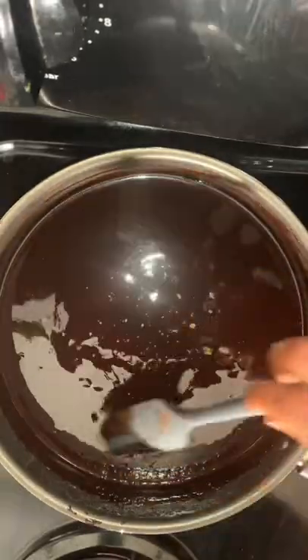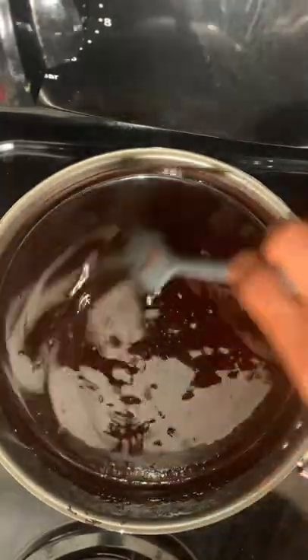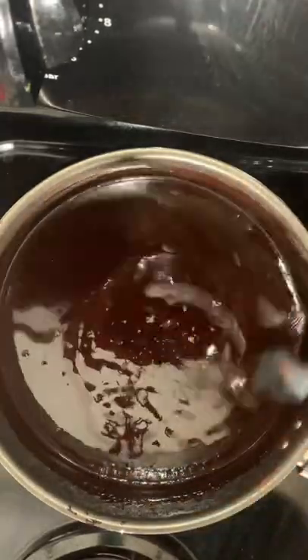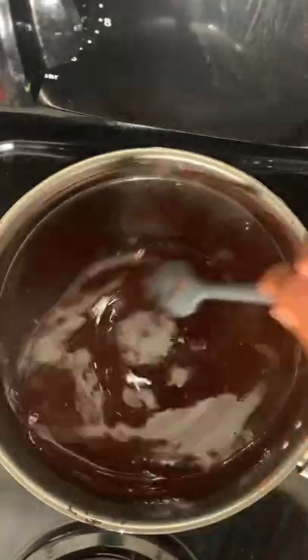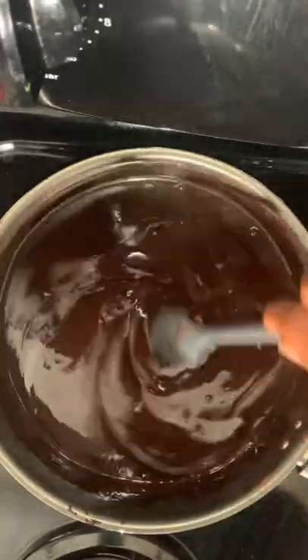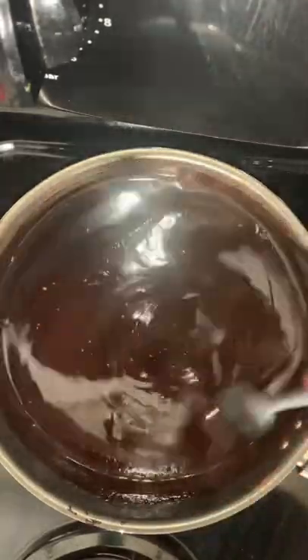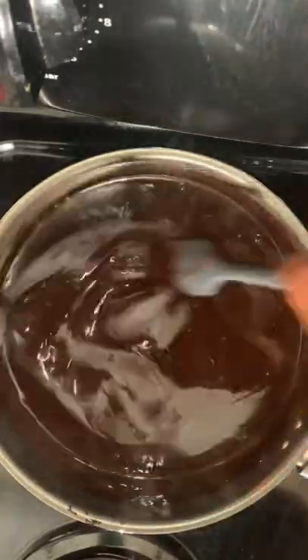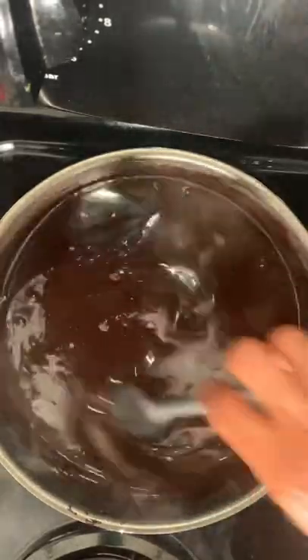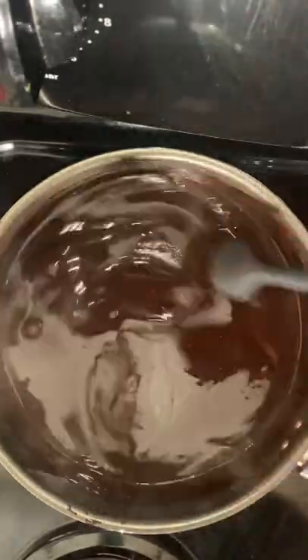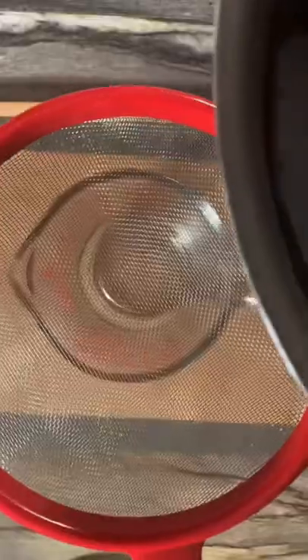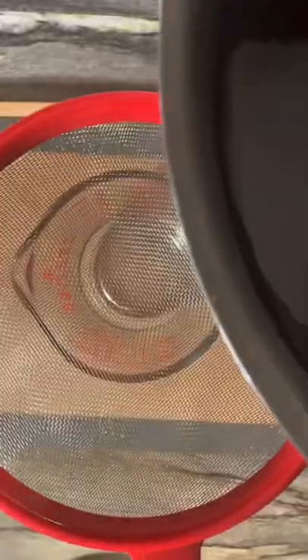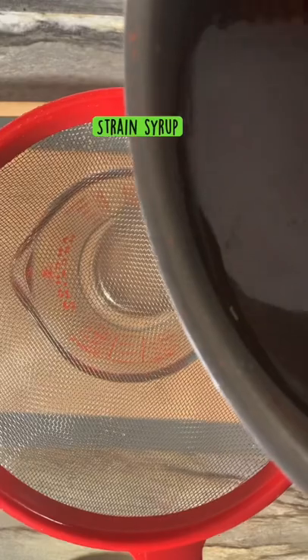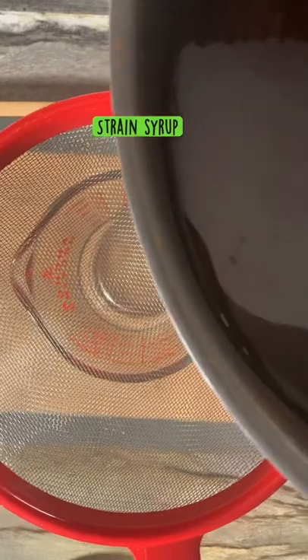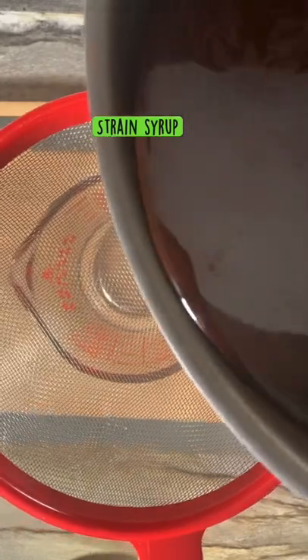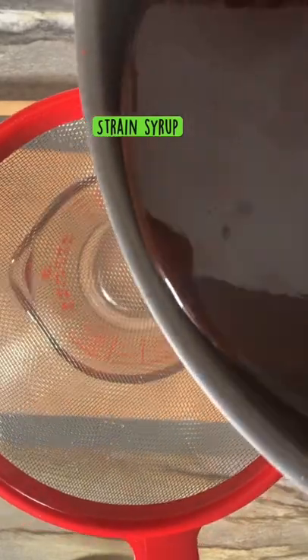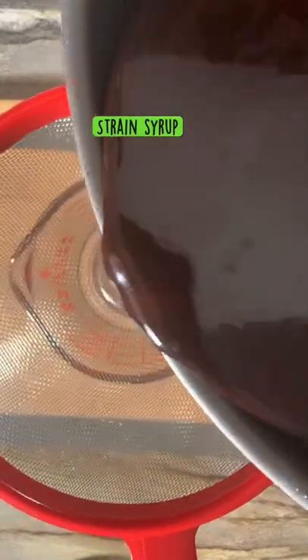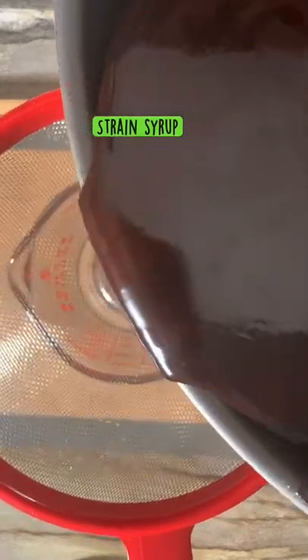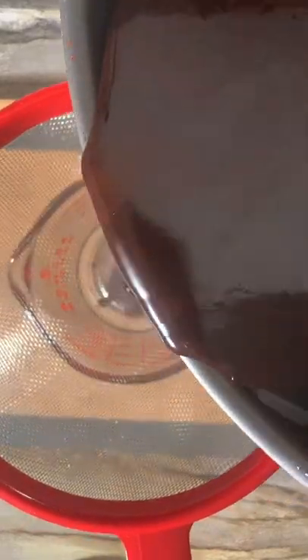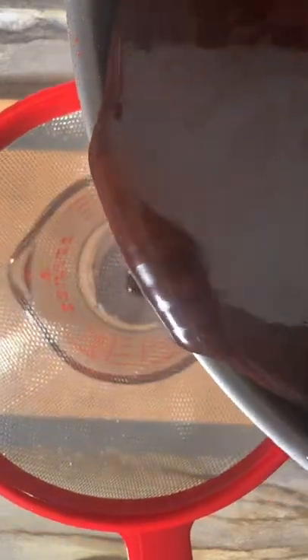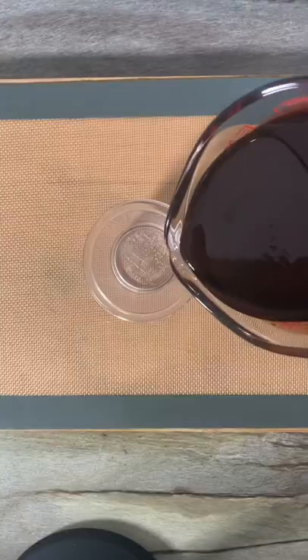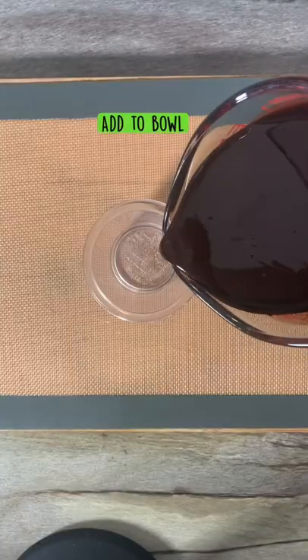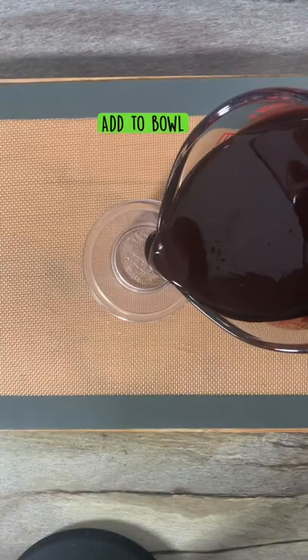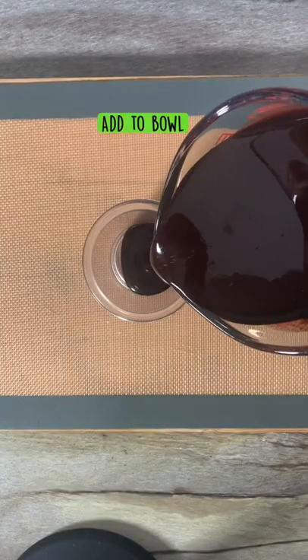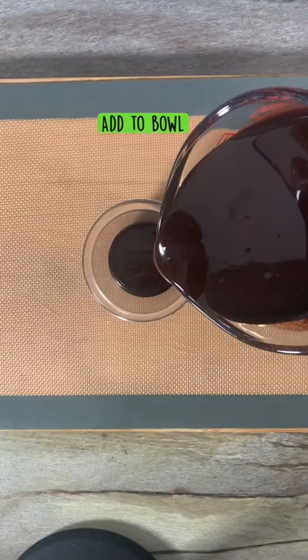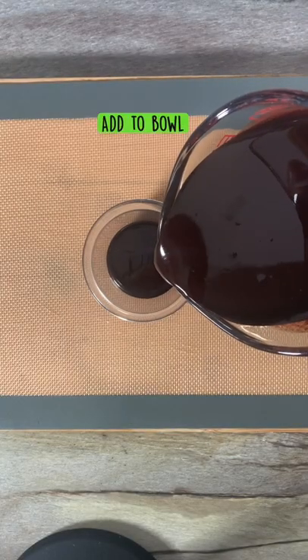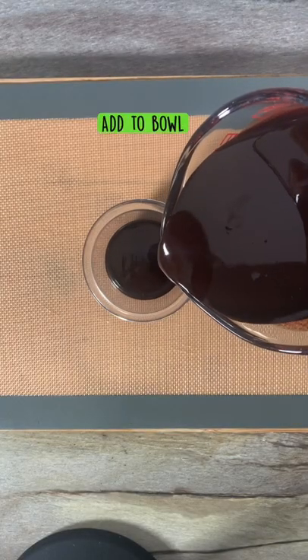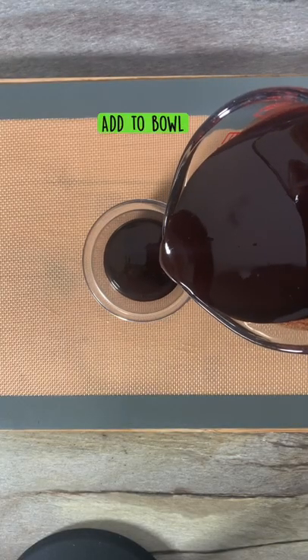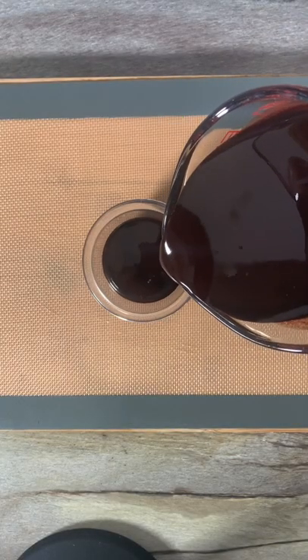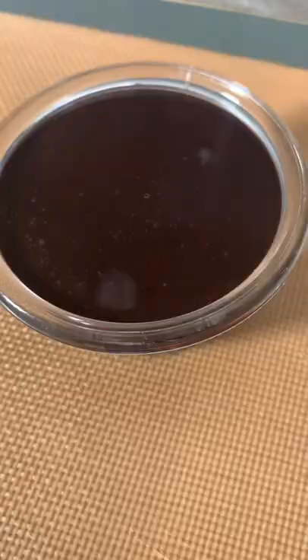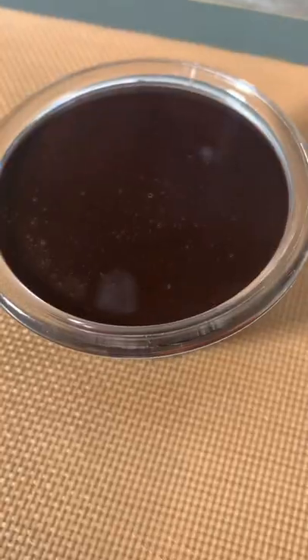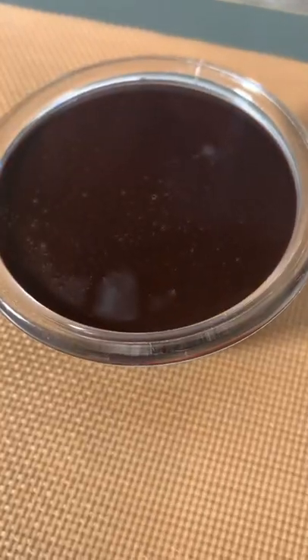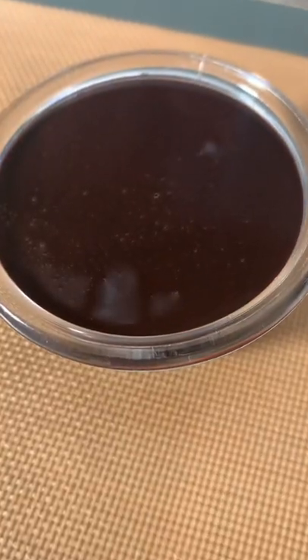Mix that together and then strain your syrup. Now we're going to add this to a mini clear bowl. Enjoy guys.